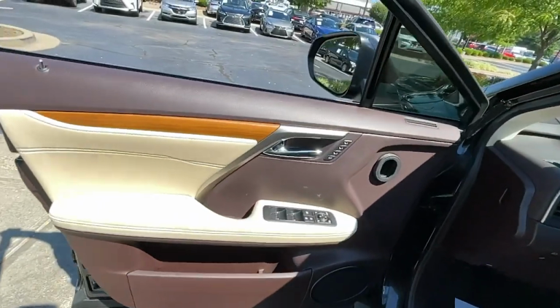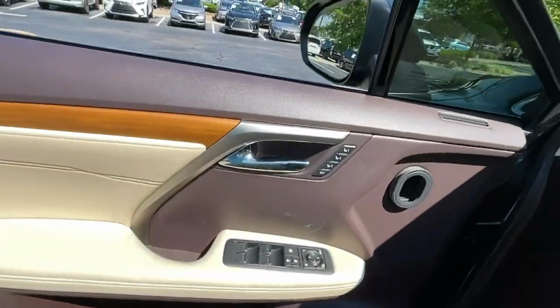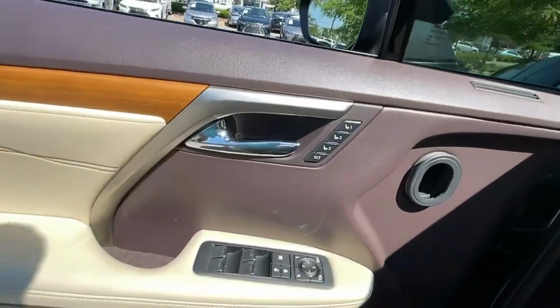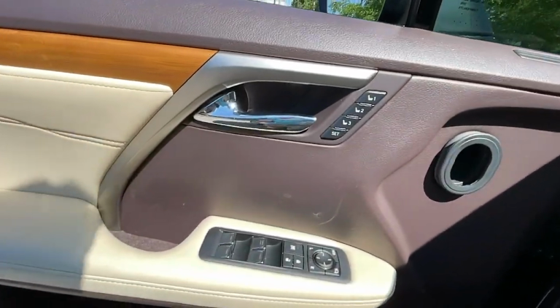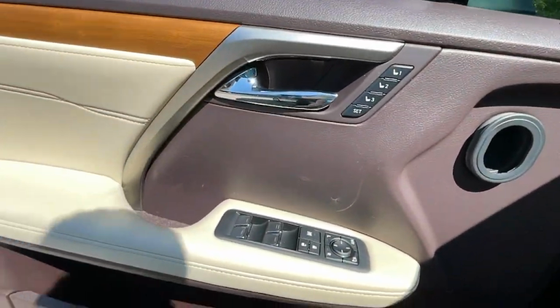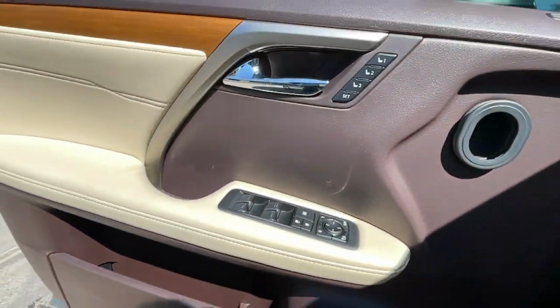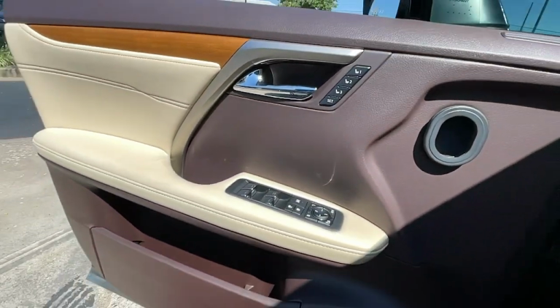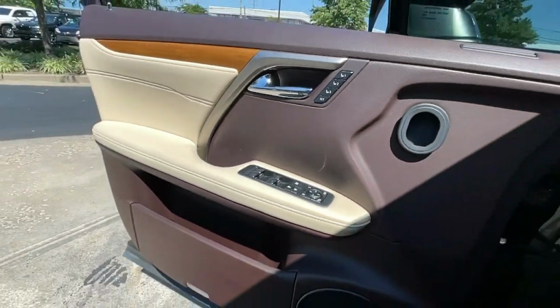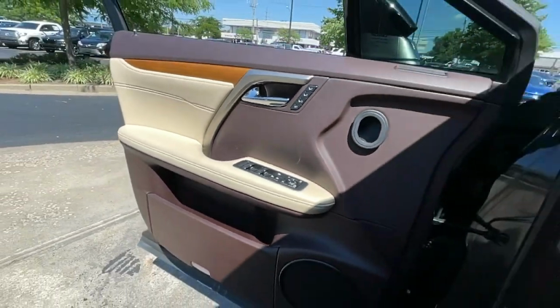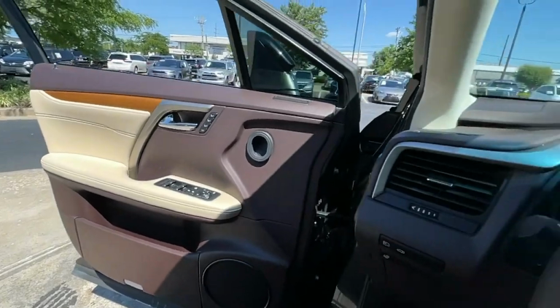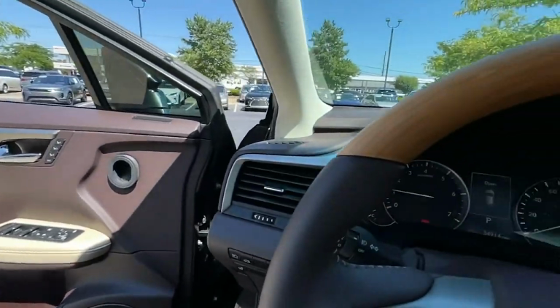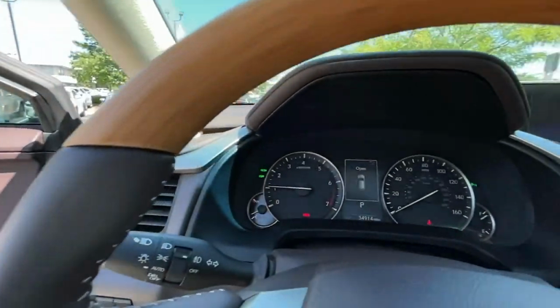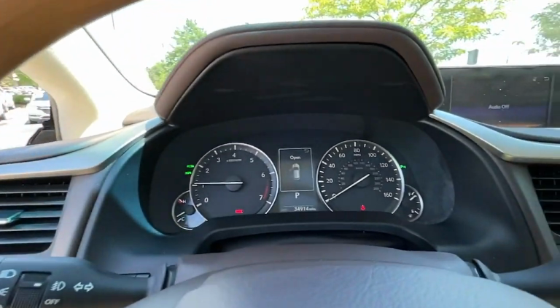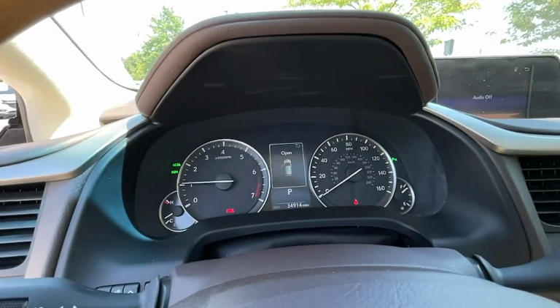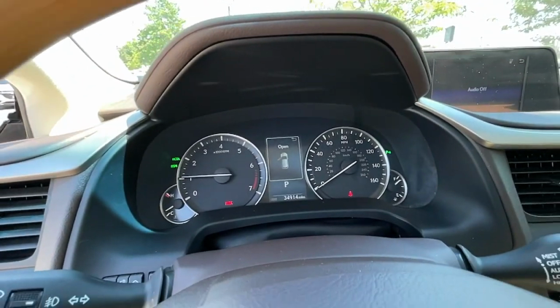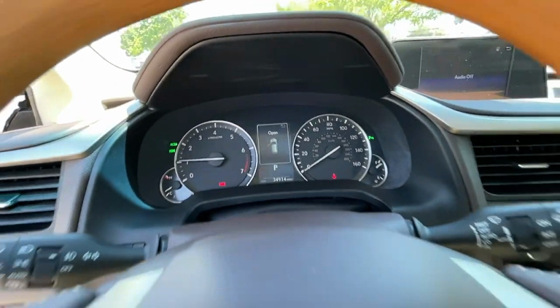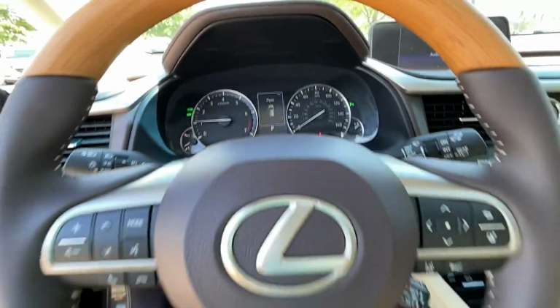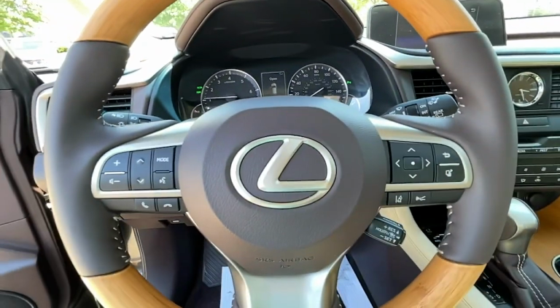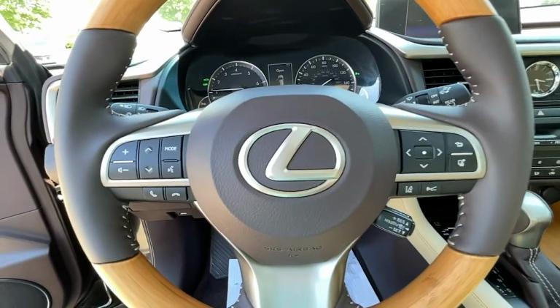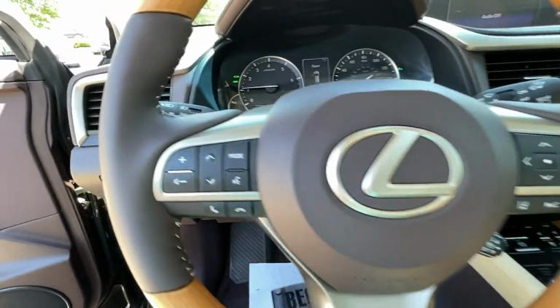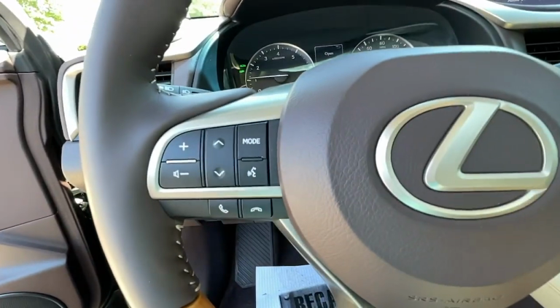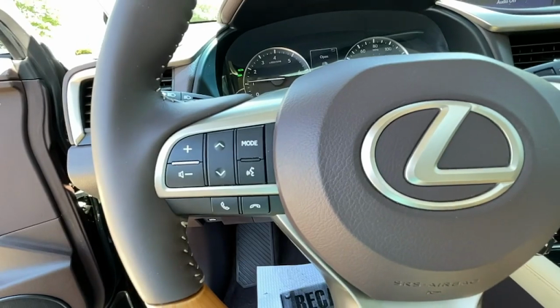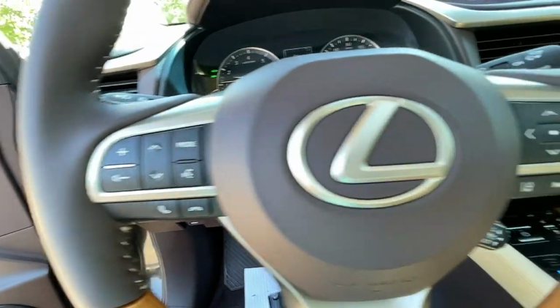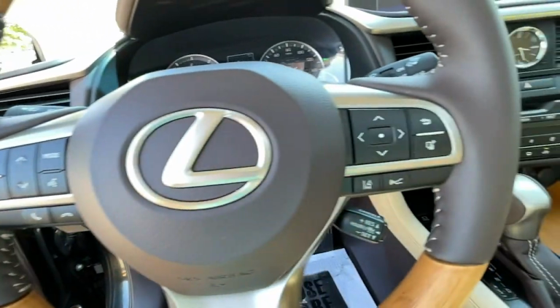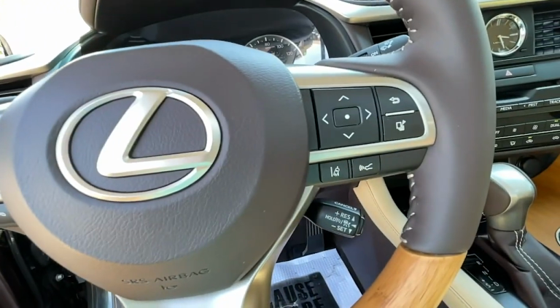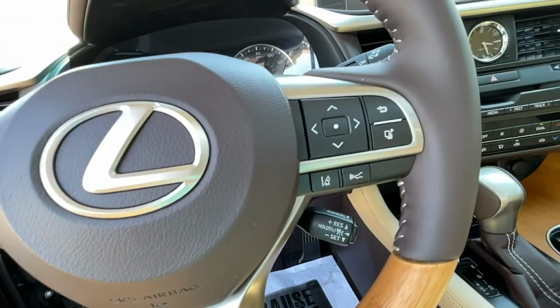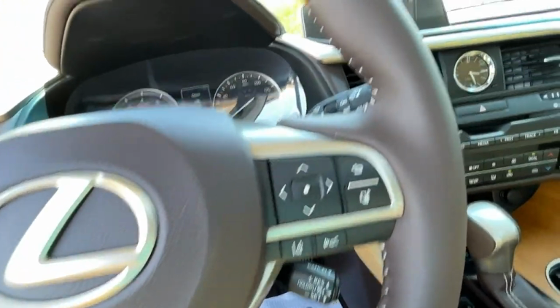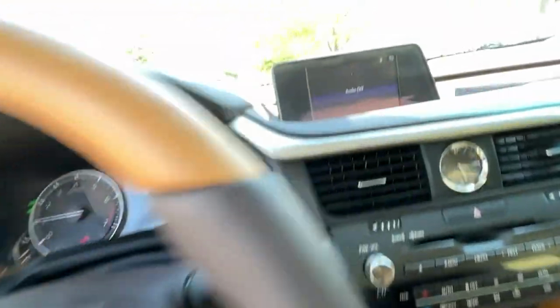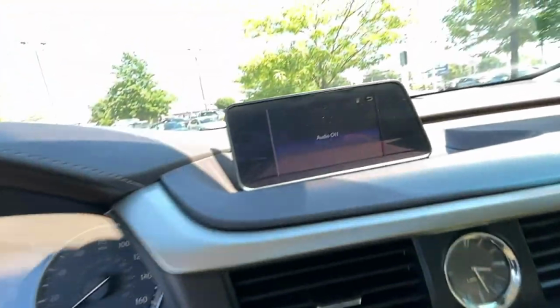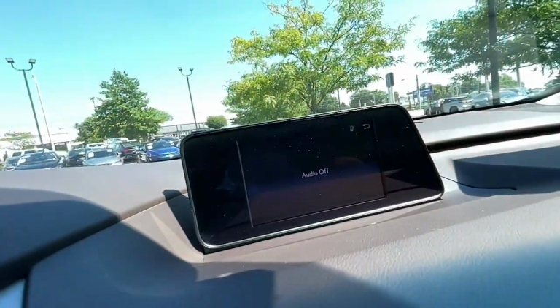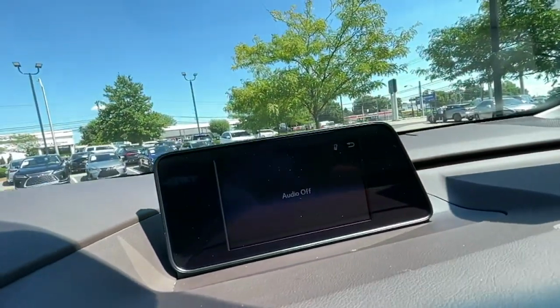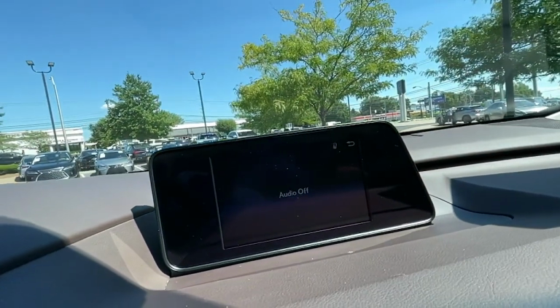Panoramic roof, all-wheel drive, keyless entry, heated driver's seat, hands-free liftgate, woodgrain interior trim, cooled driver's seat, power passenger seat, lane-keeping assist, keyless start.